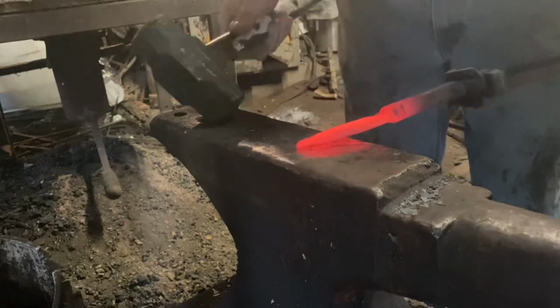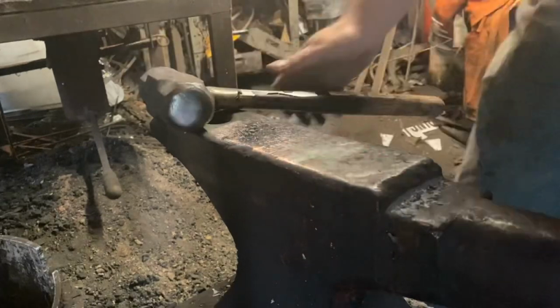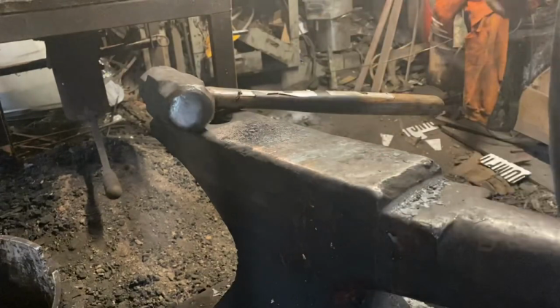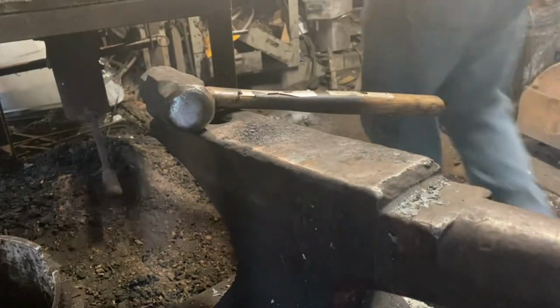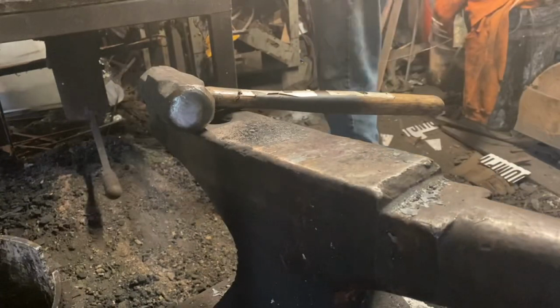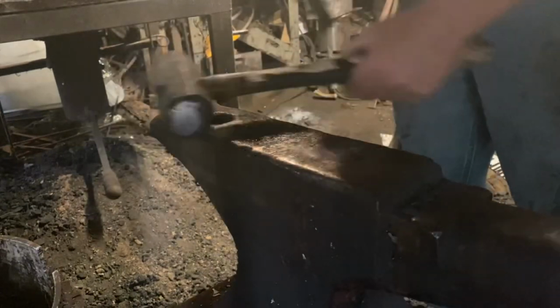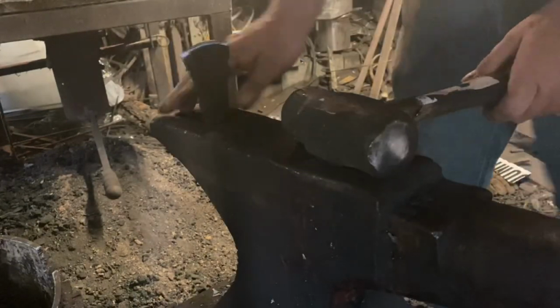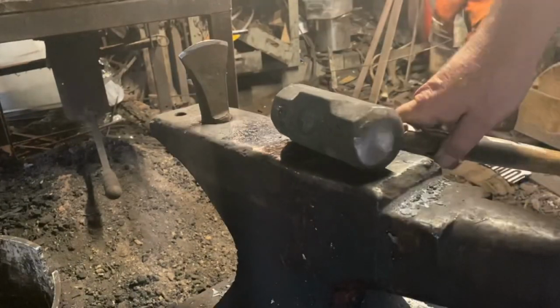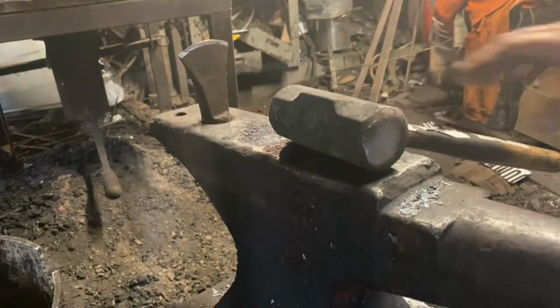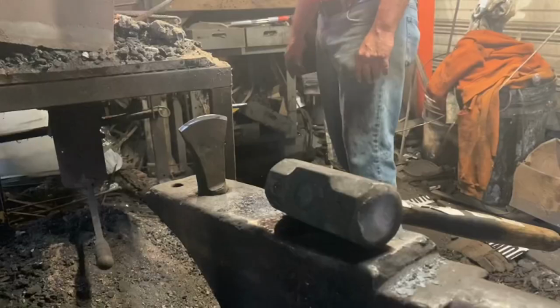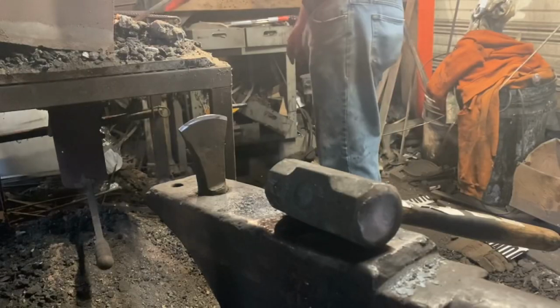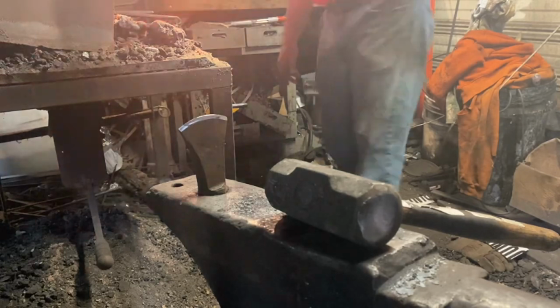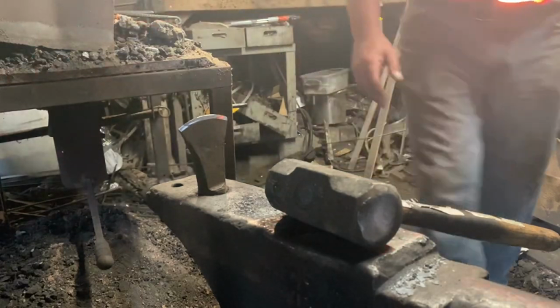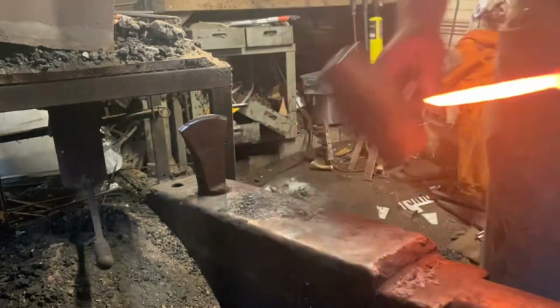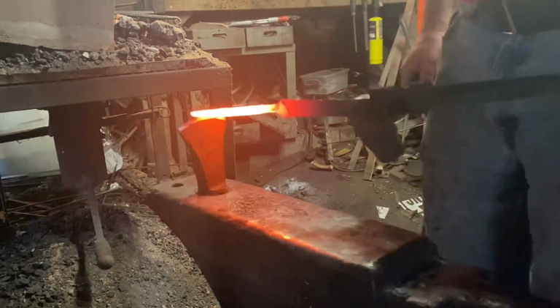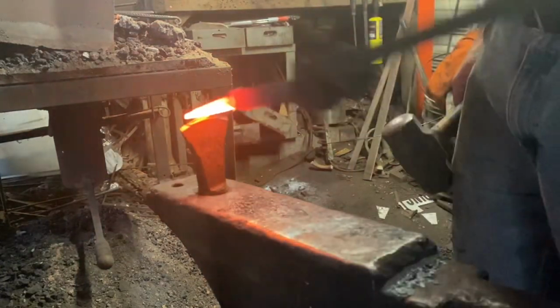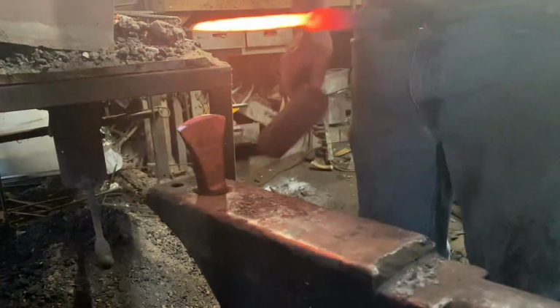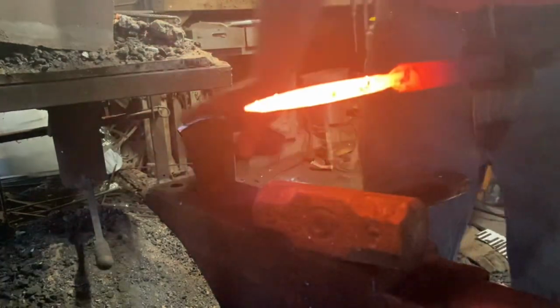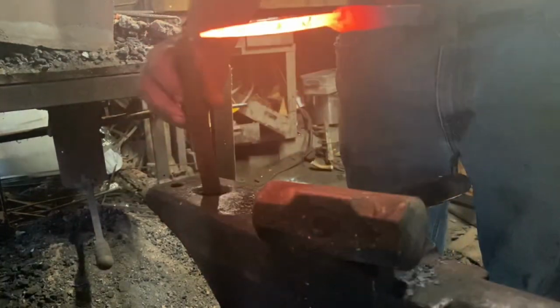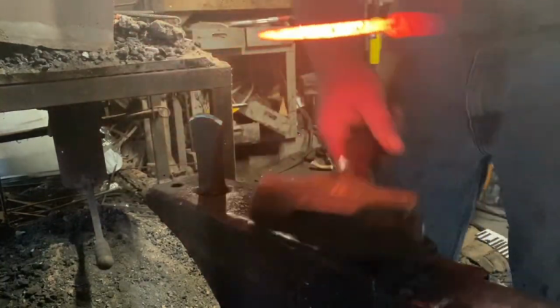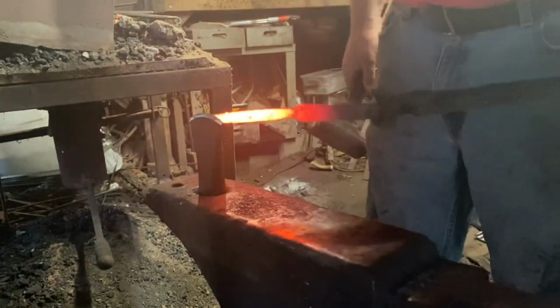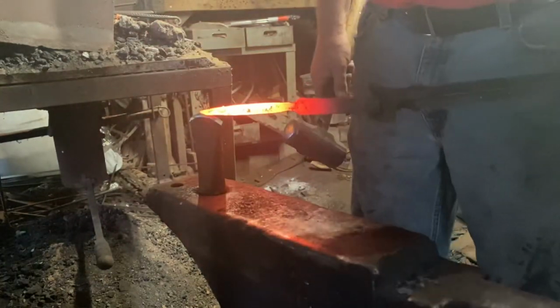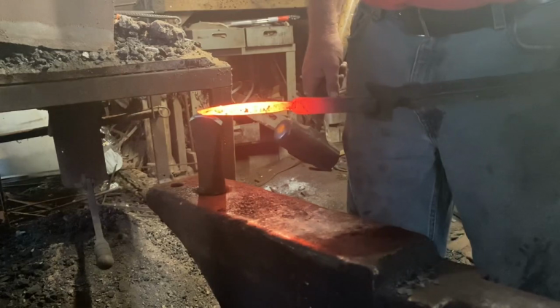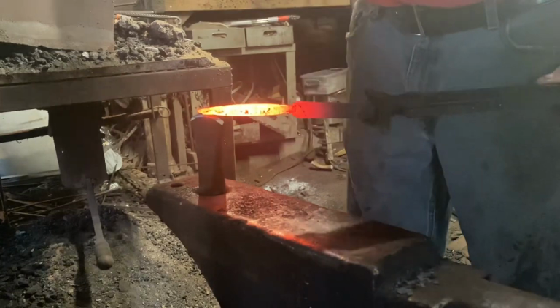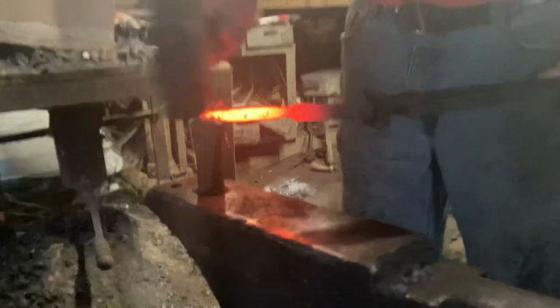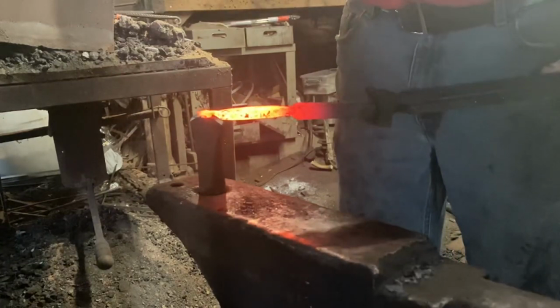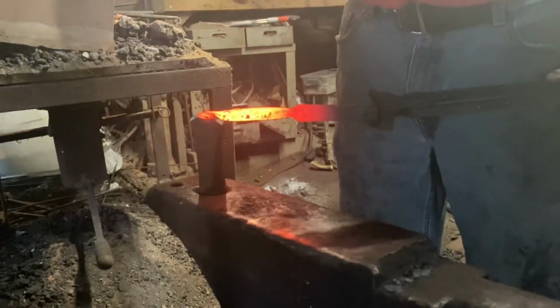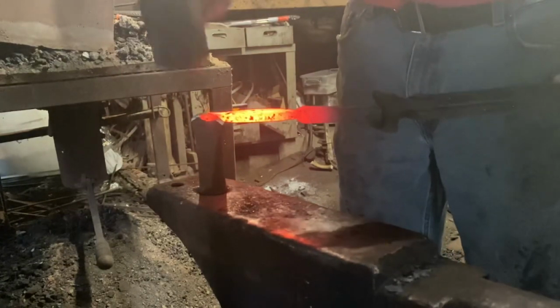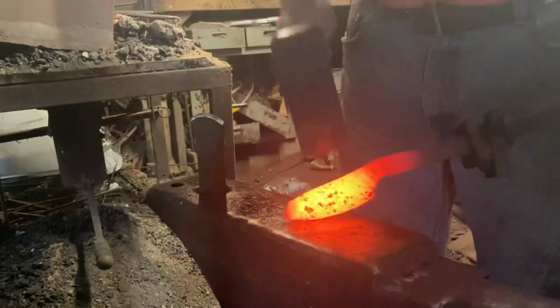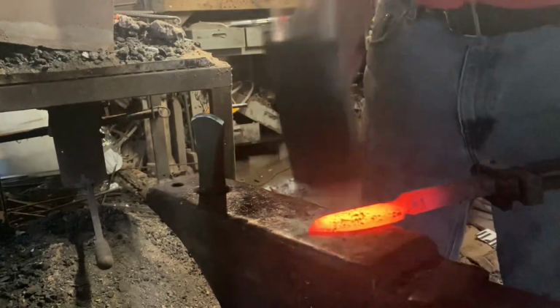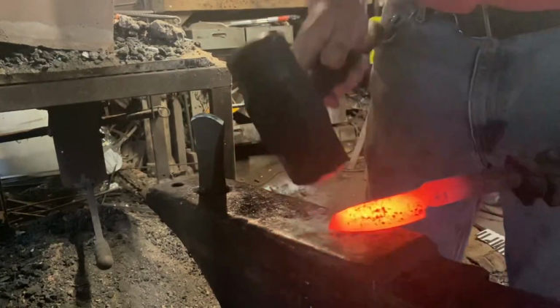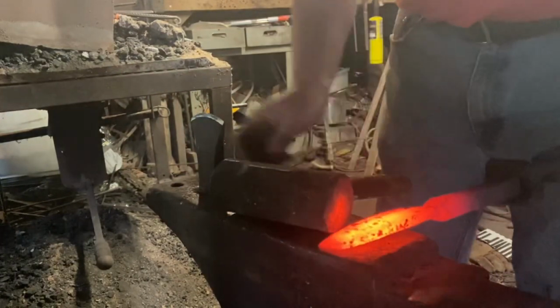I believe it's going to be fine. Get down the old hardy cutter — need to turn that the other way. There we go. Now we're just going to nip the tip off so we don't have a cold shut from the steel folding on itself.